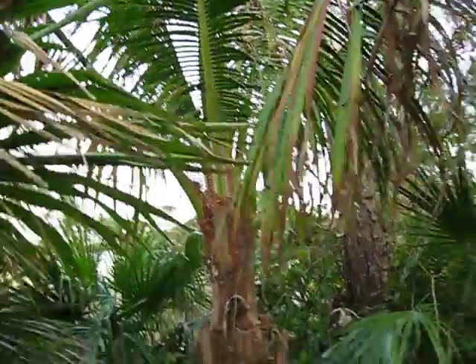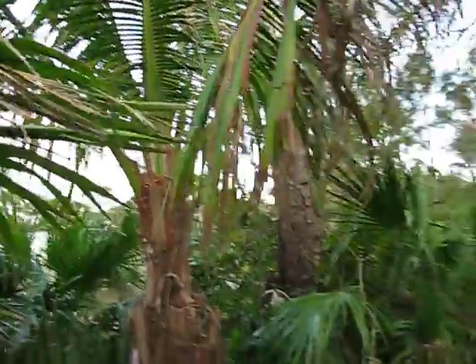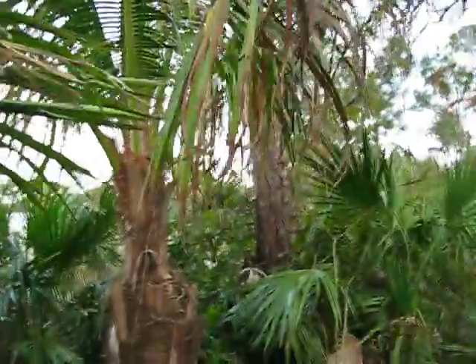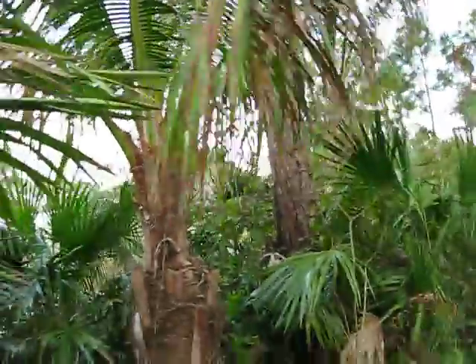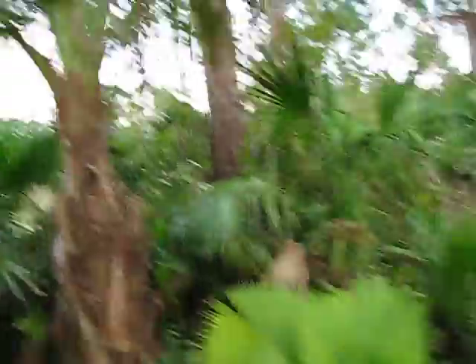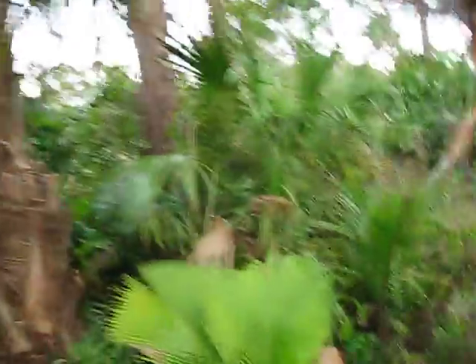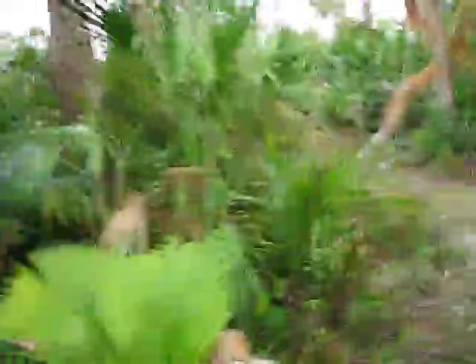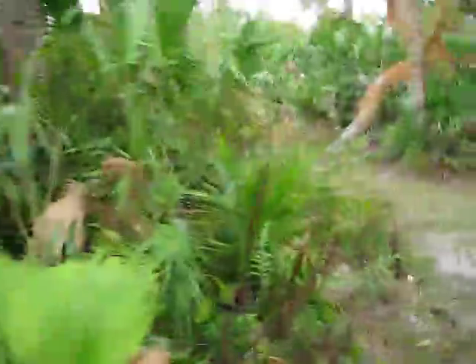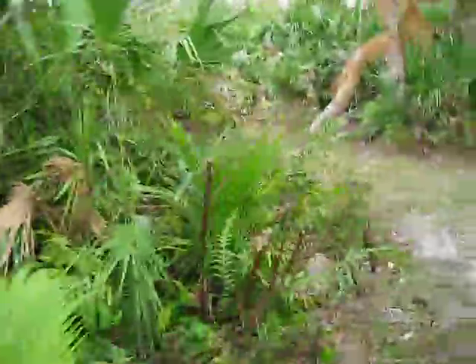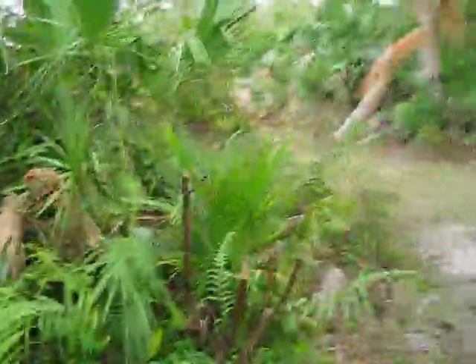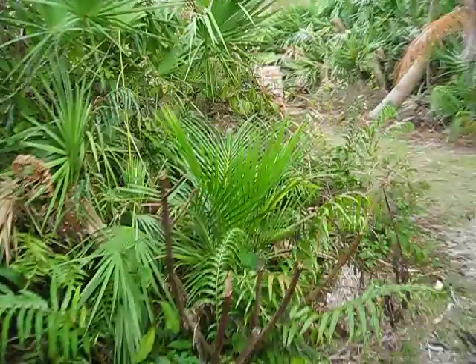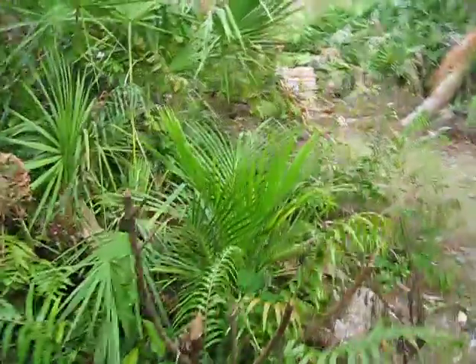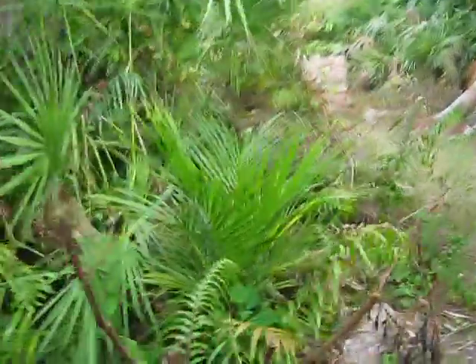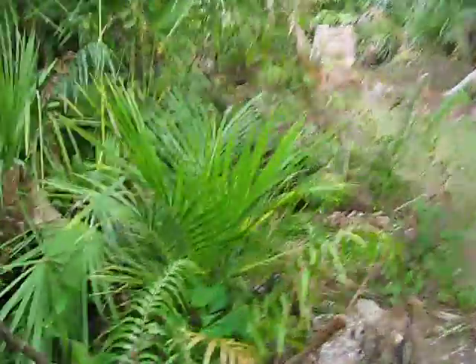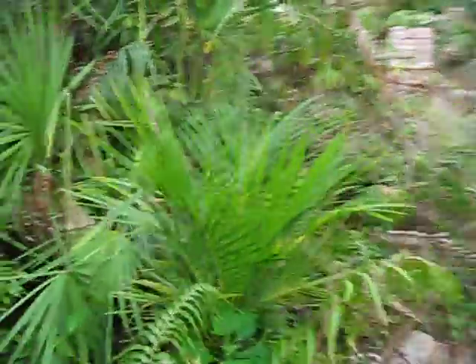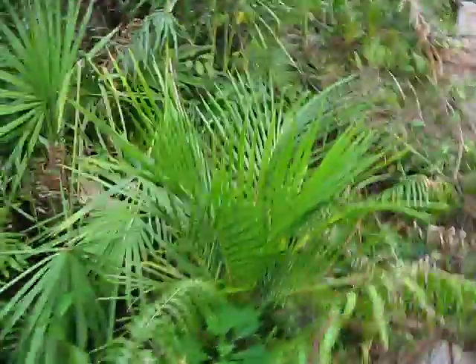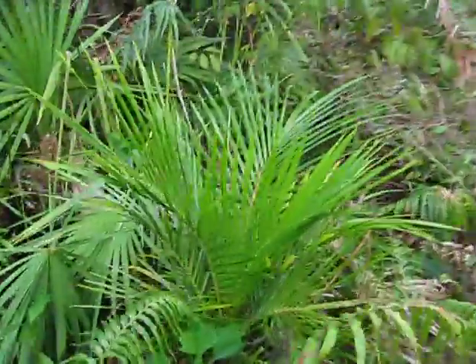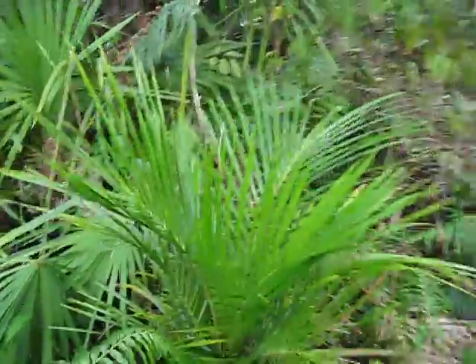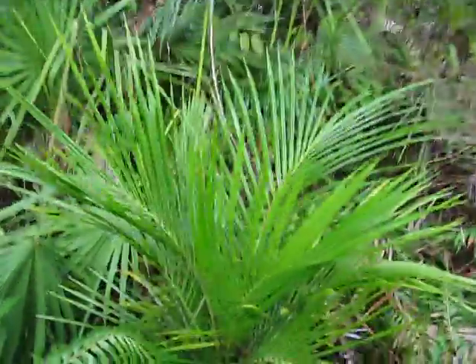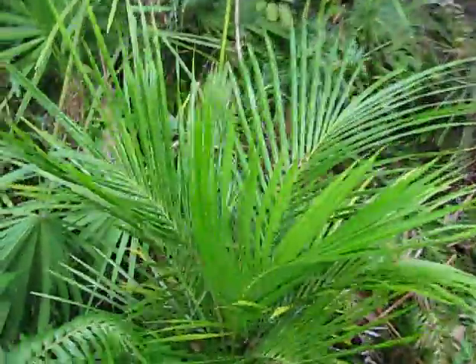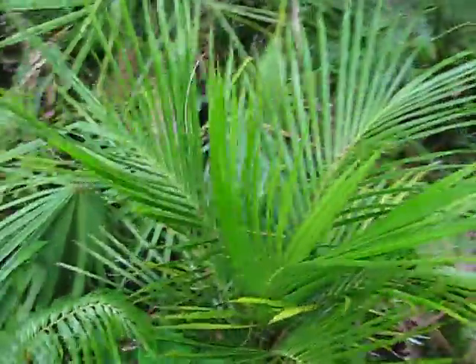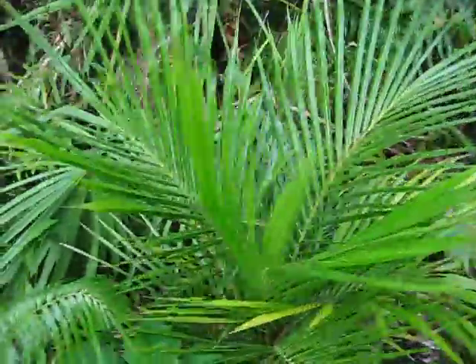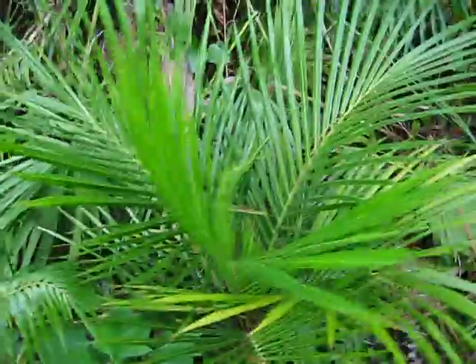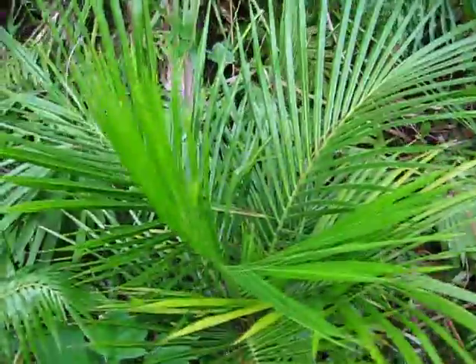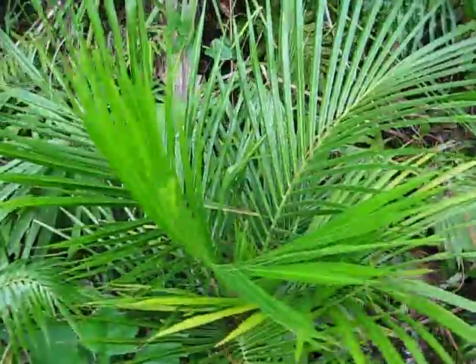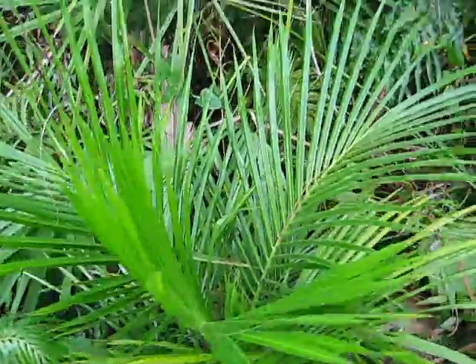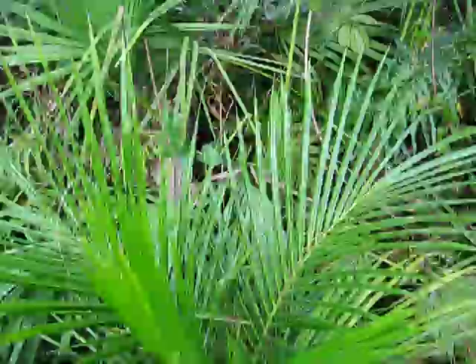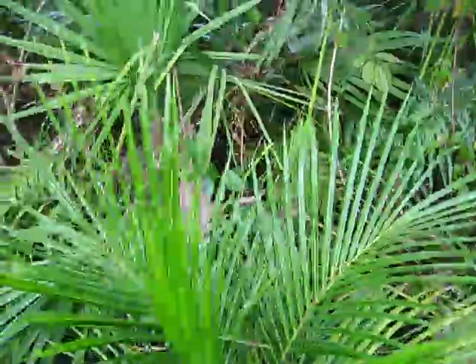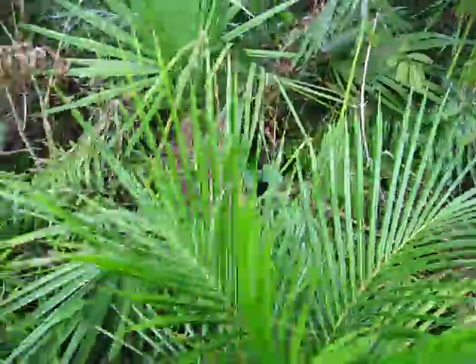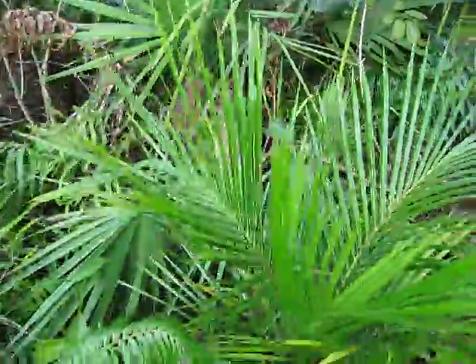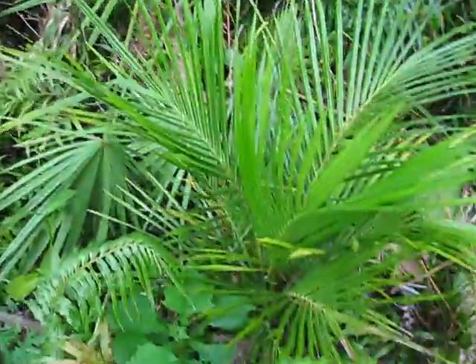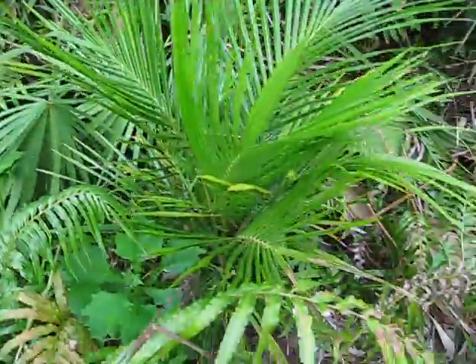This is the Madagascariensis — the Coastal, I believe. Could be wrong on that. Not showing any damage at all.